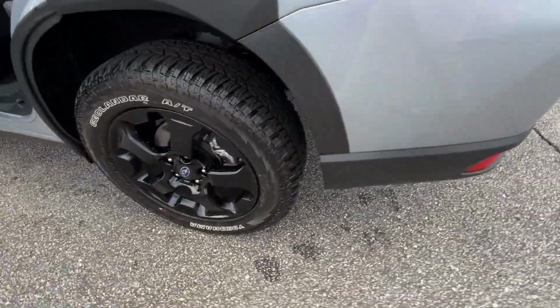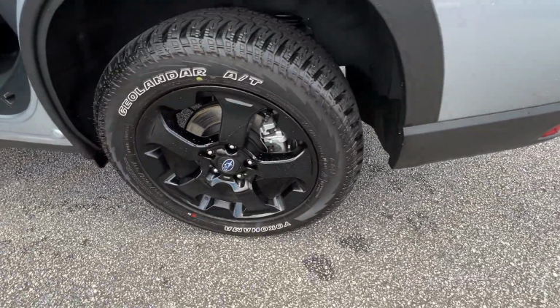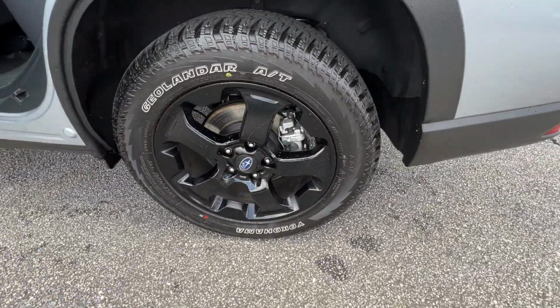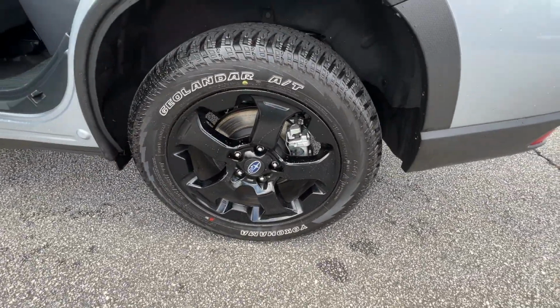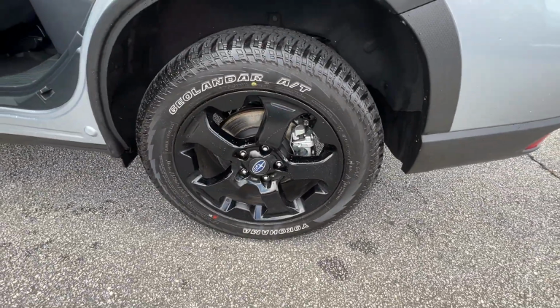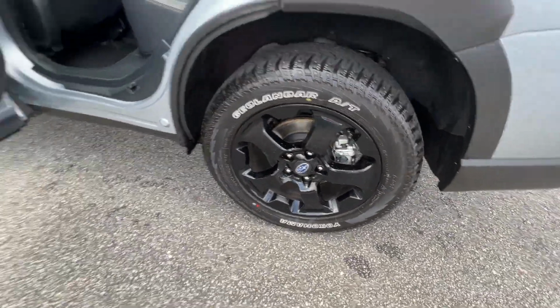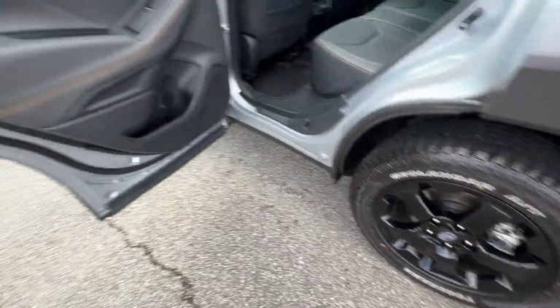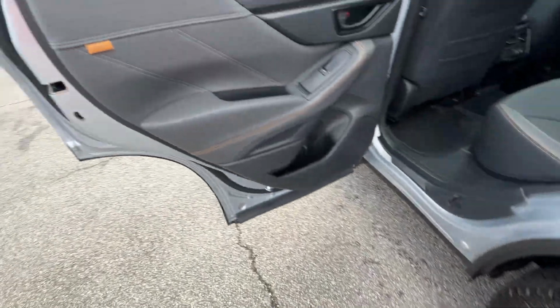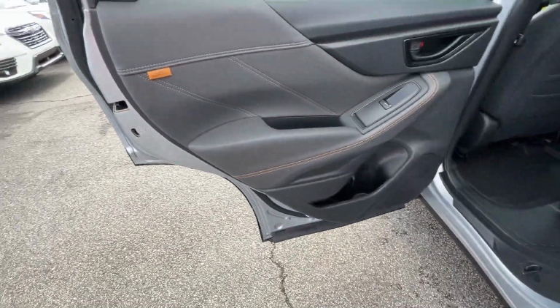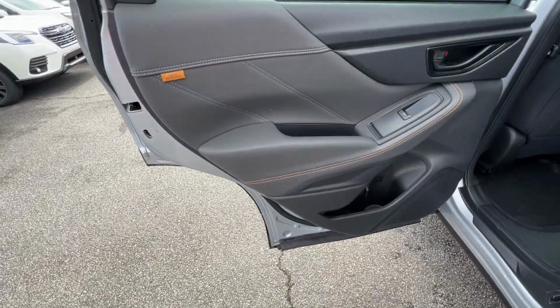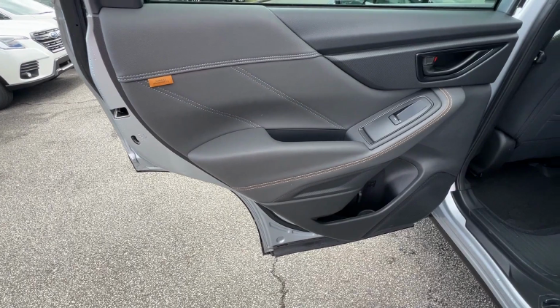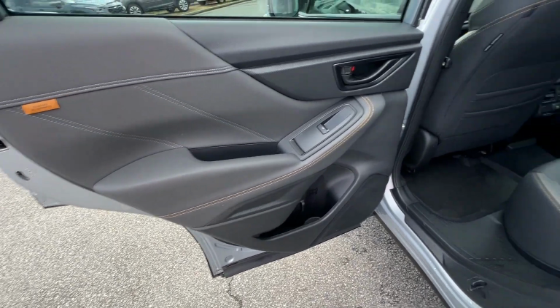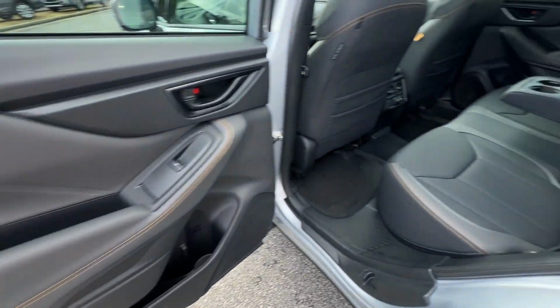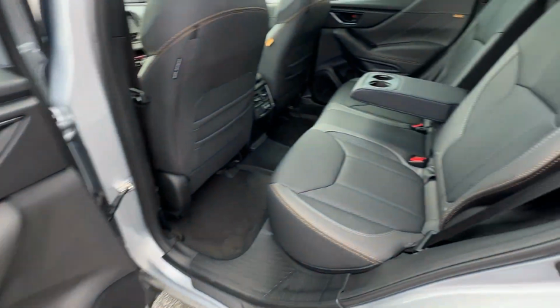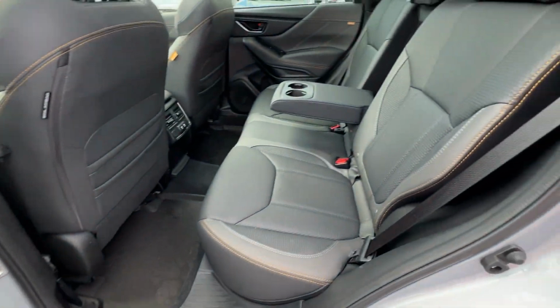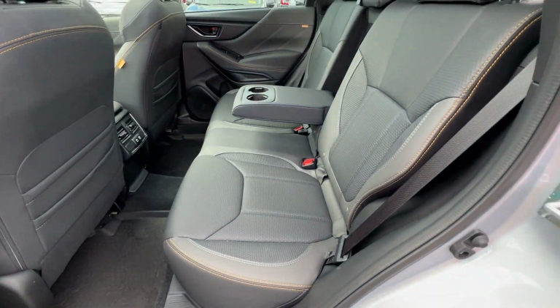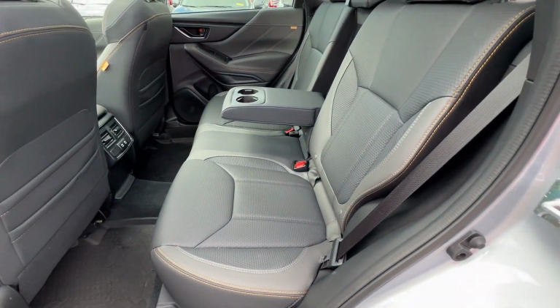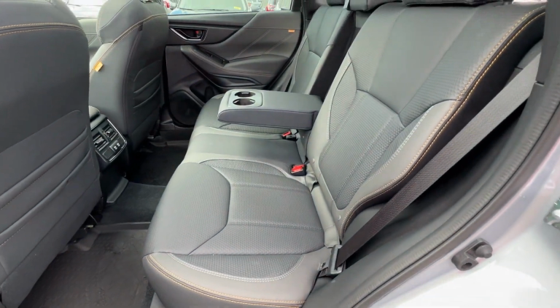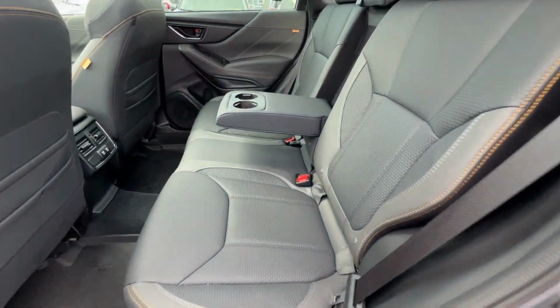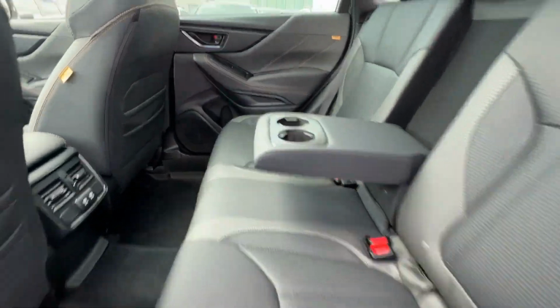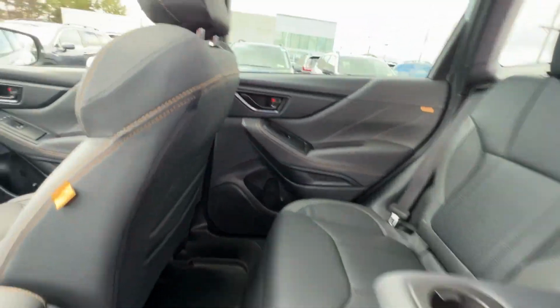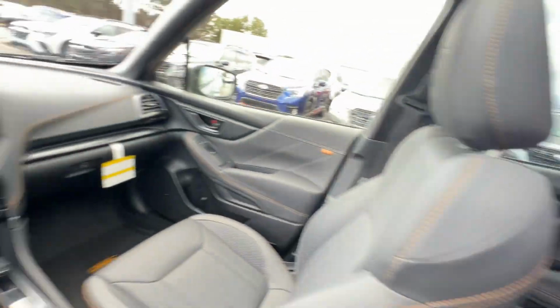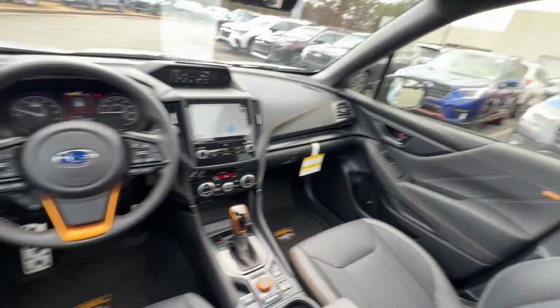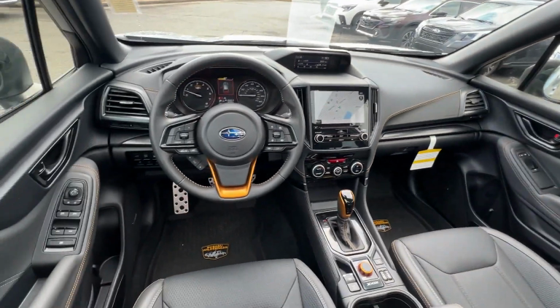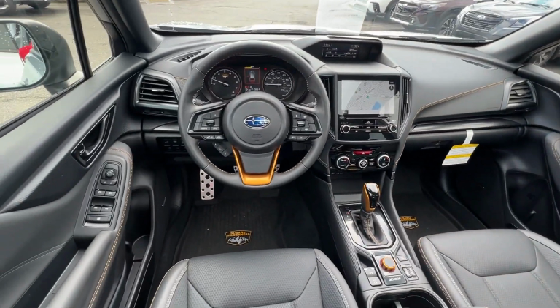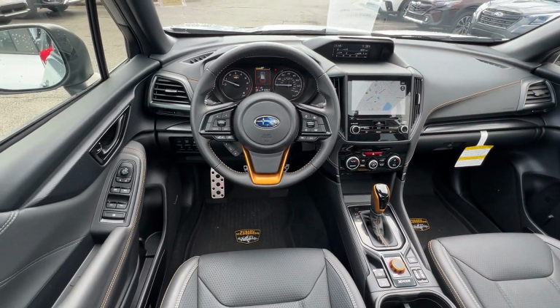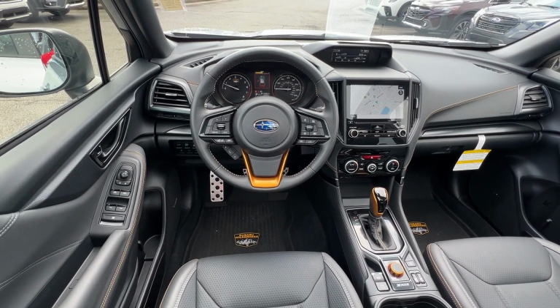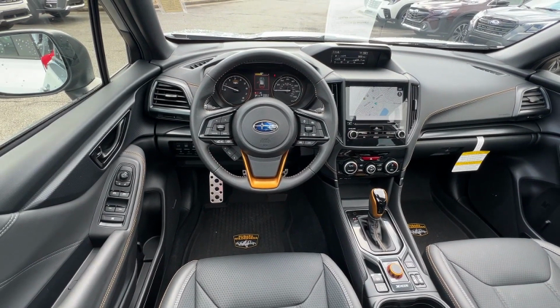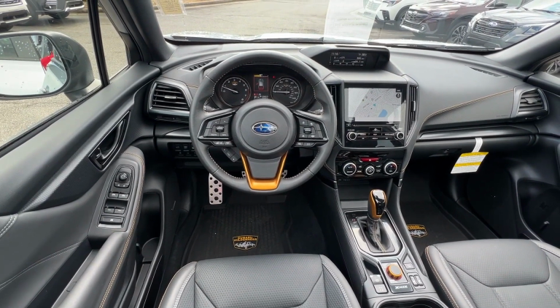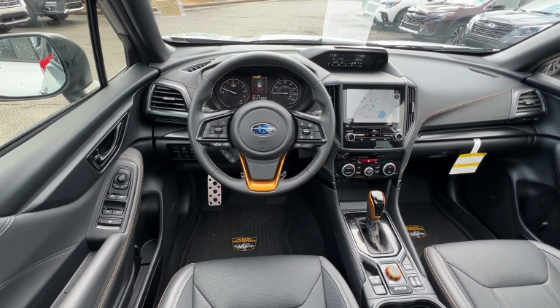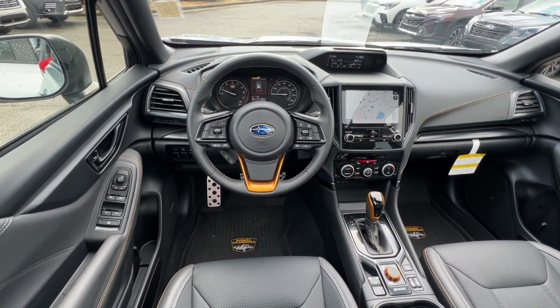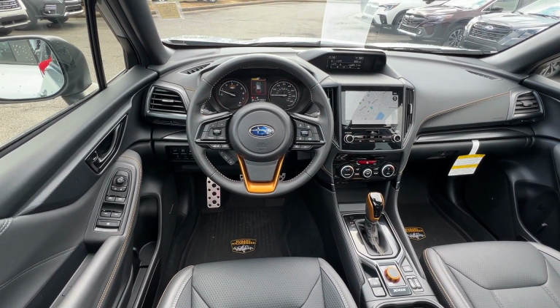All-wheel drive, heated side view mirrors, panoramic roof, moonroof, backup camera, tinted windows, power driver seat, and pass-through rear seat.